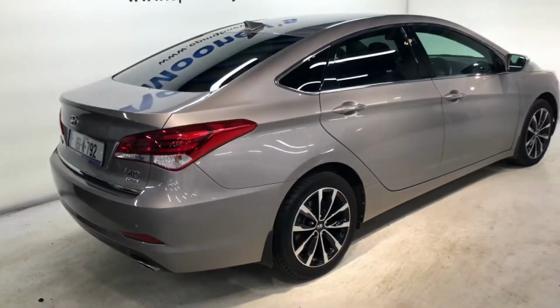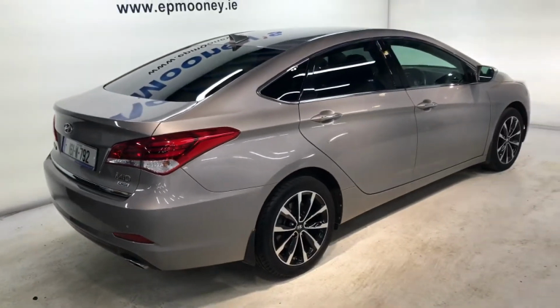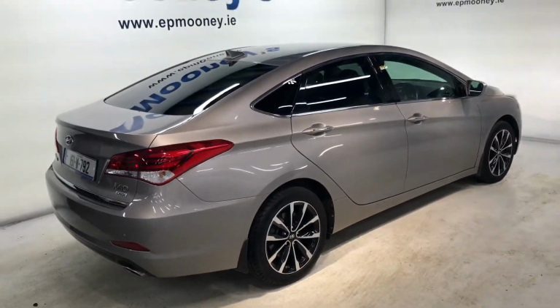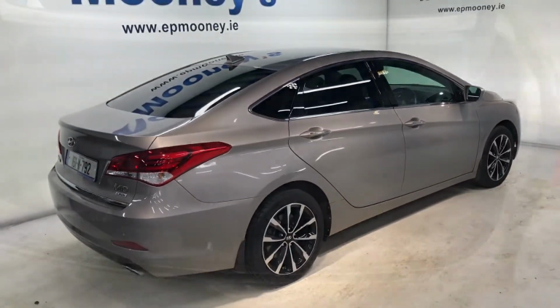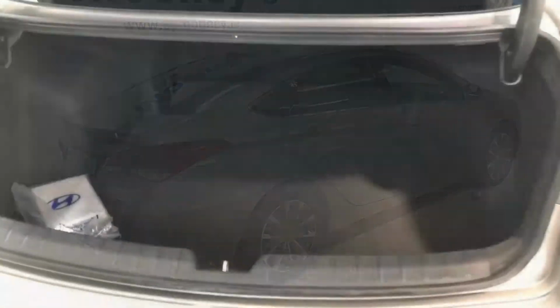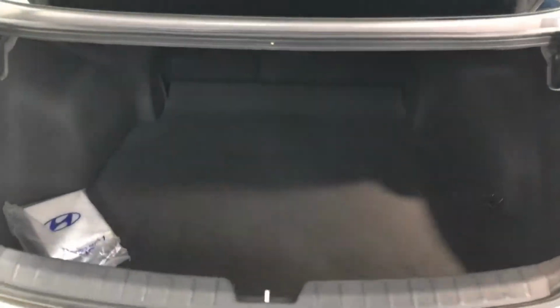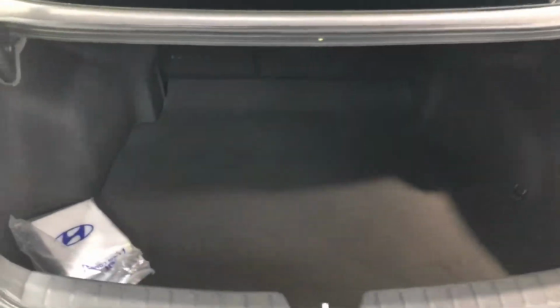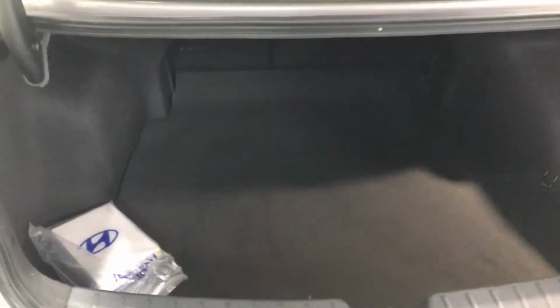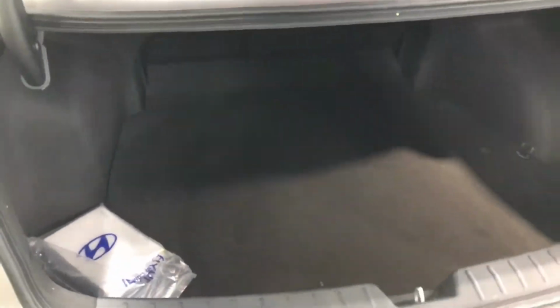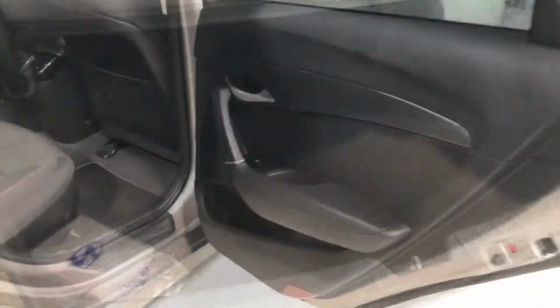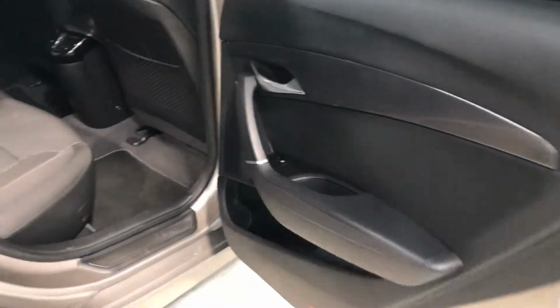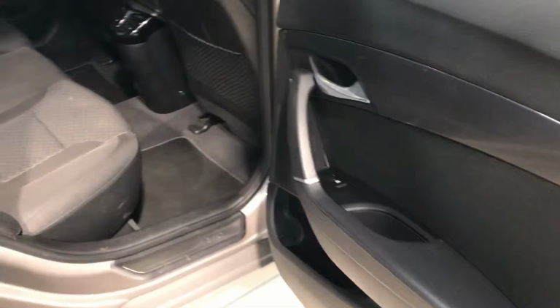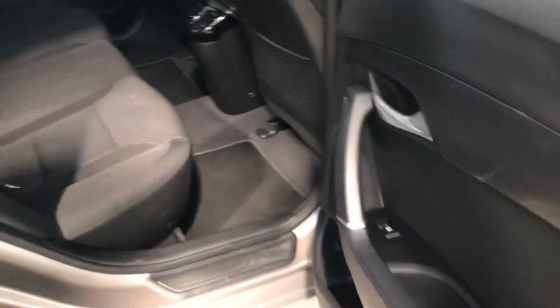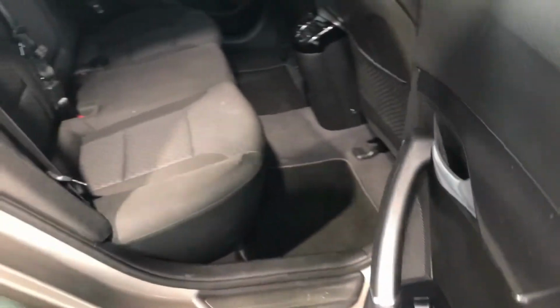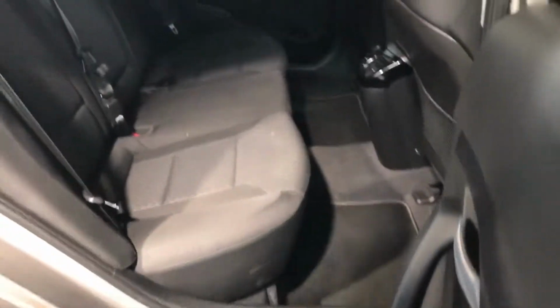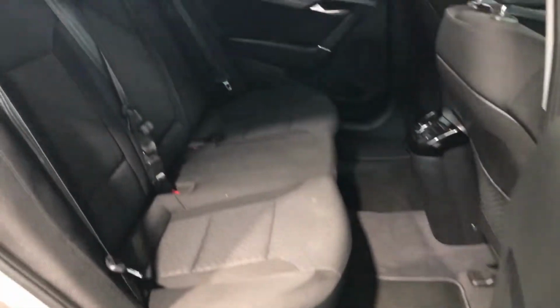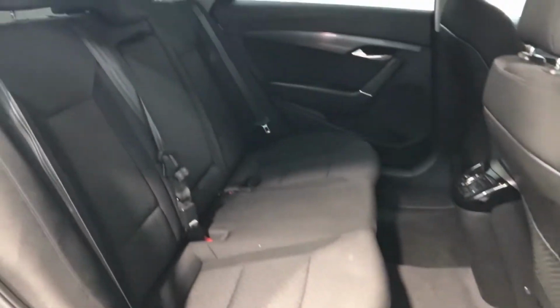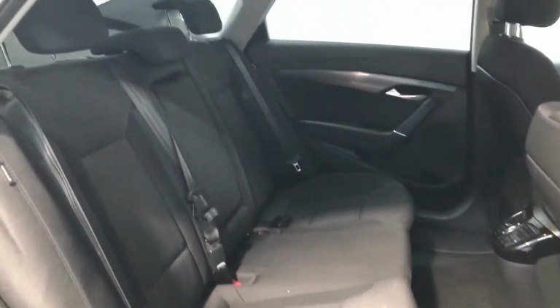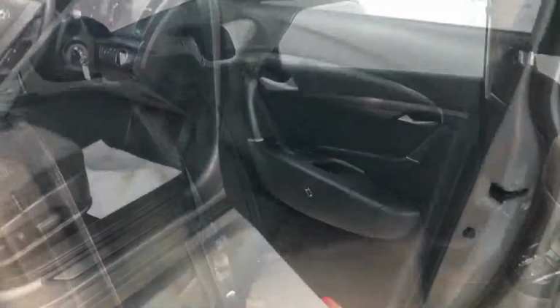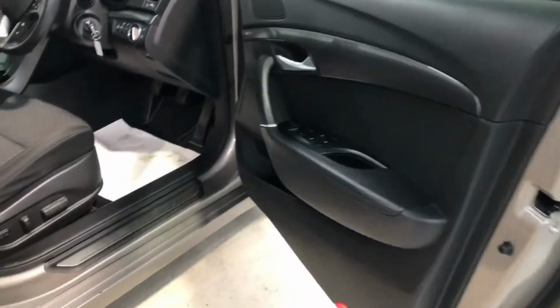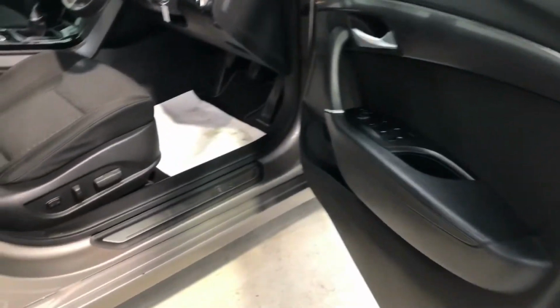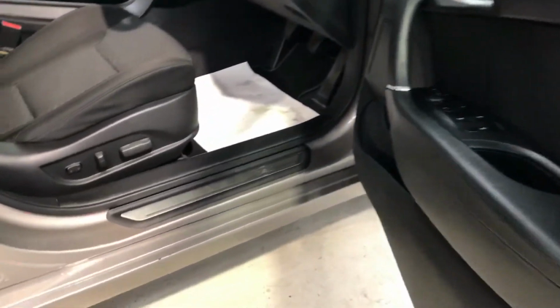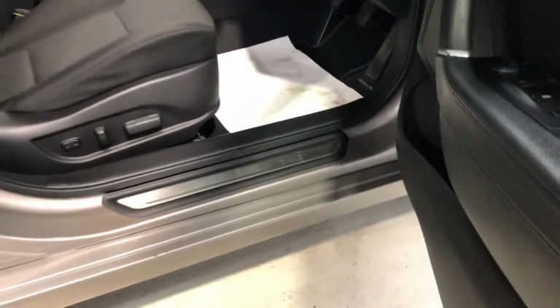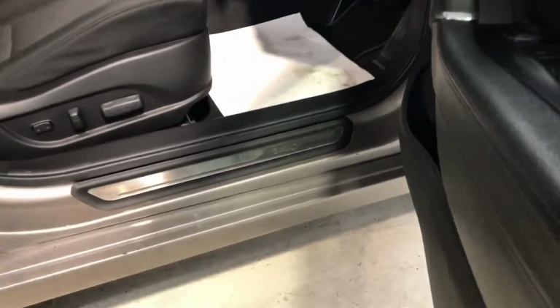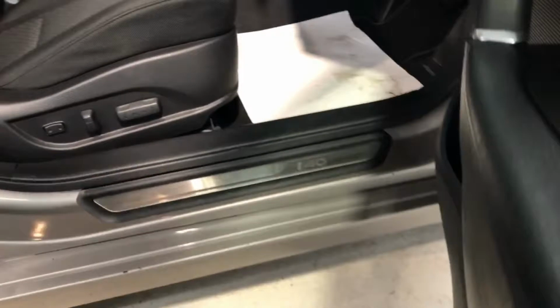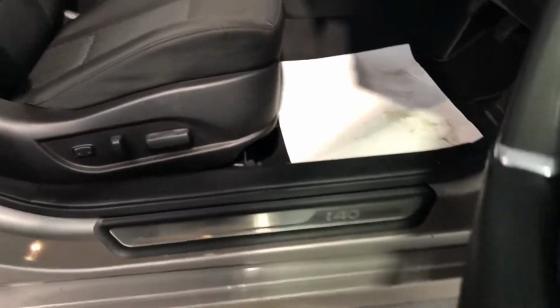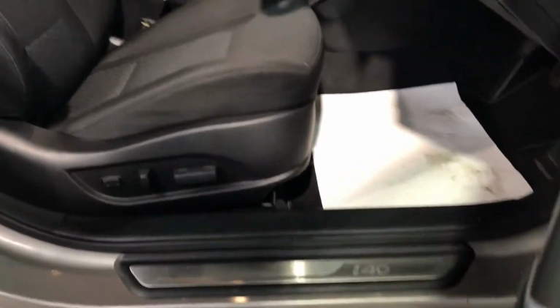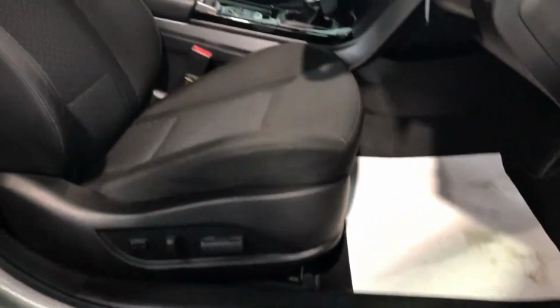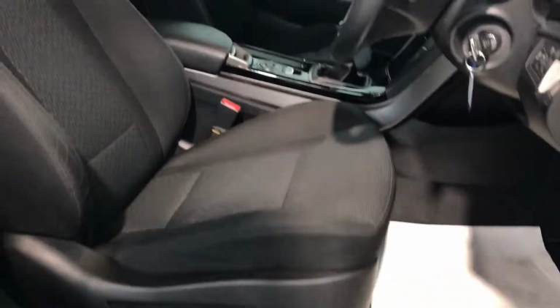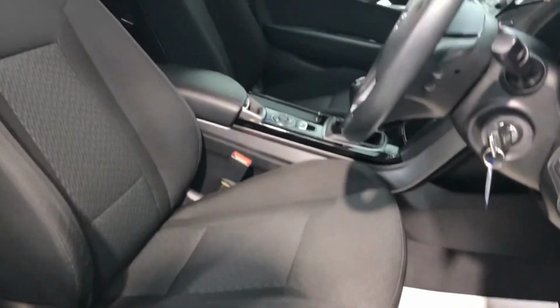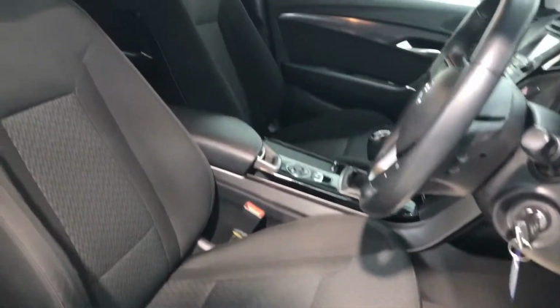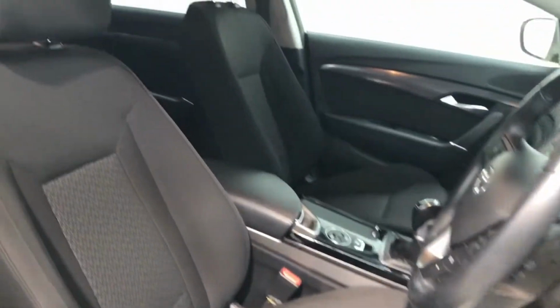It comes with front and rear parking sensors, as you can see, and has nice stylish silver and black 16-inch alloy wheels. There's lots of boot space in the back and plenty of legroom for three adults, while up front you have electric adjustable bucket seats.